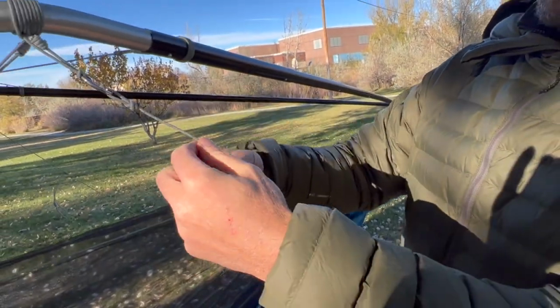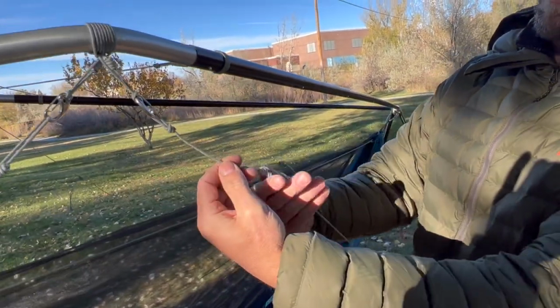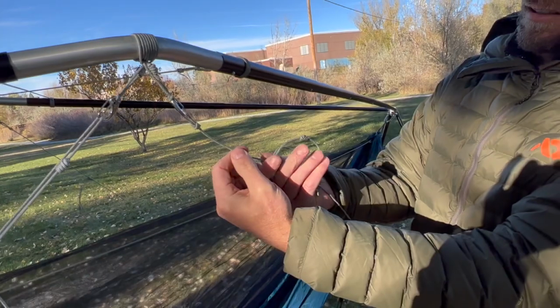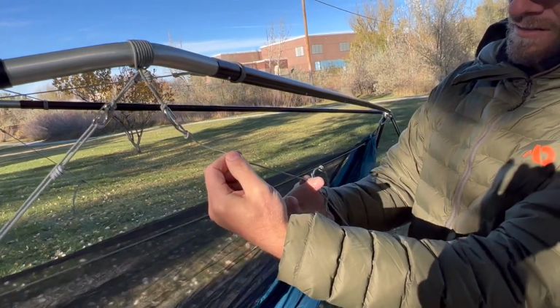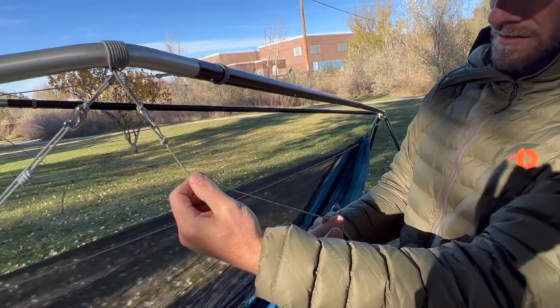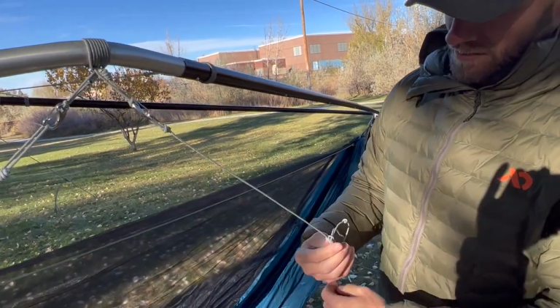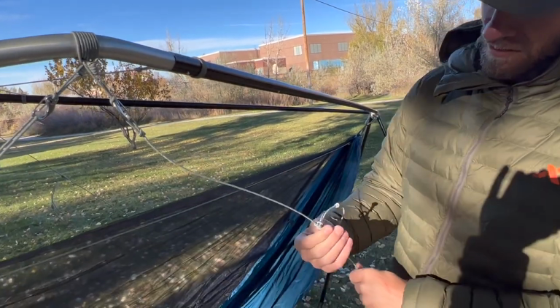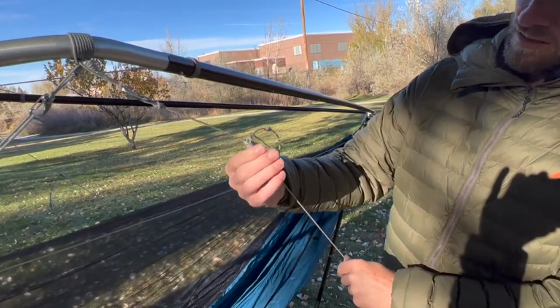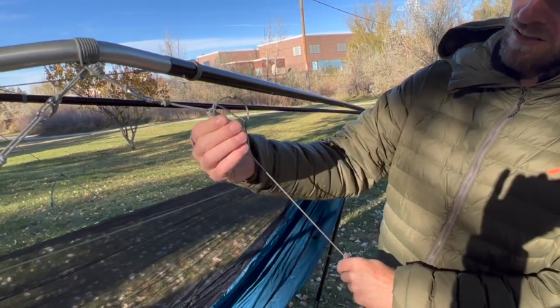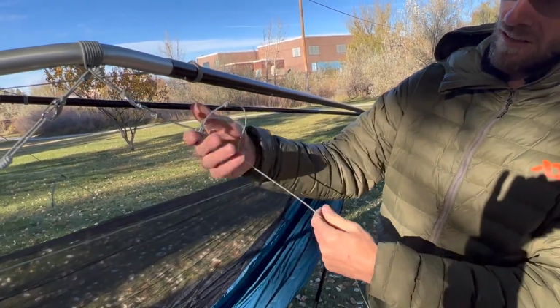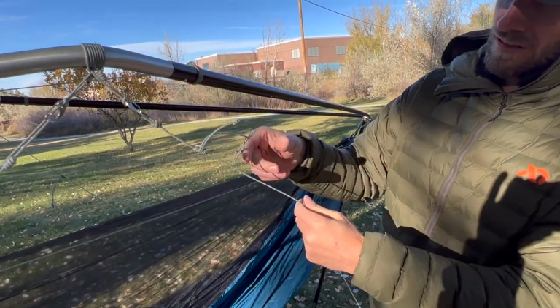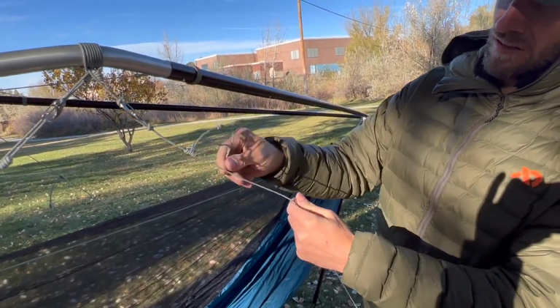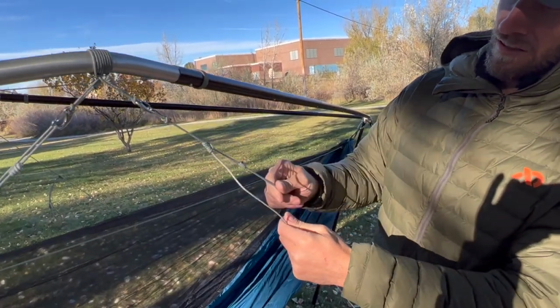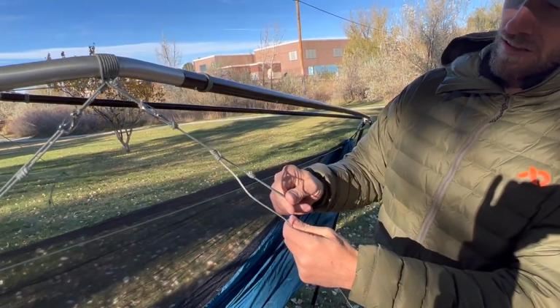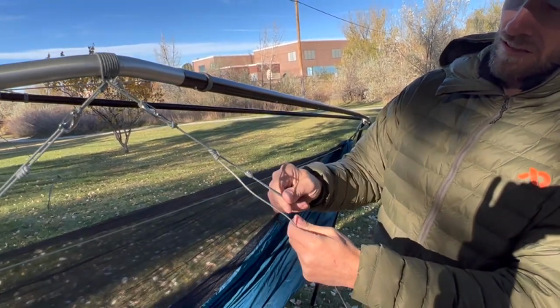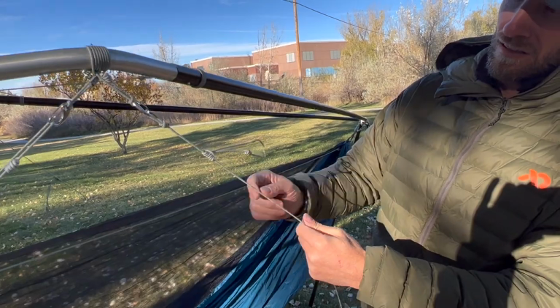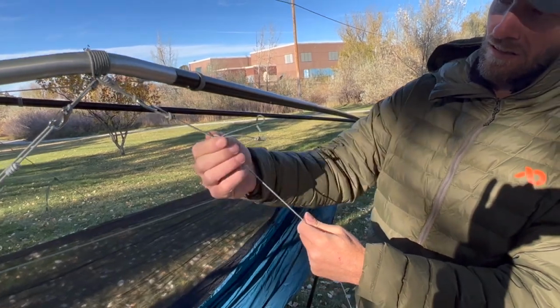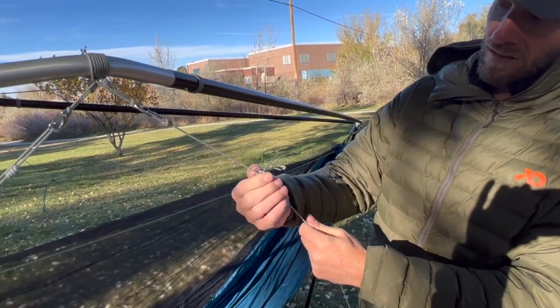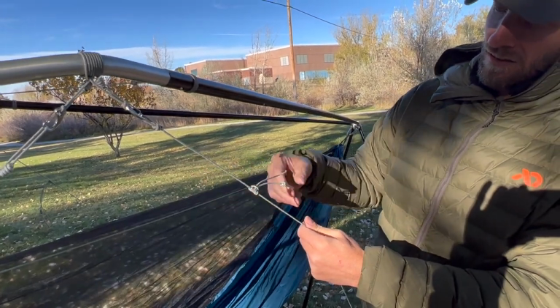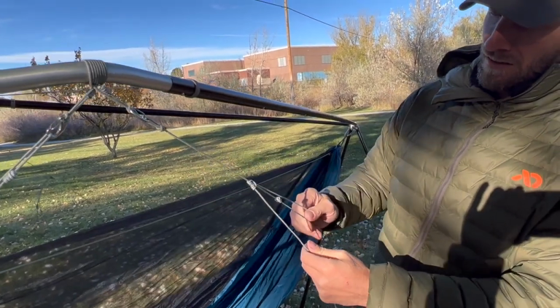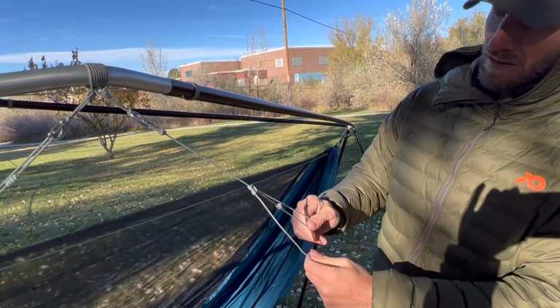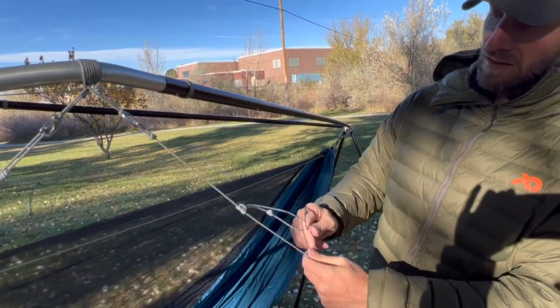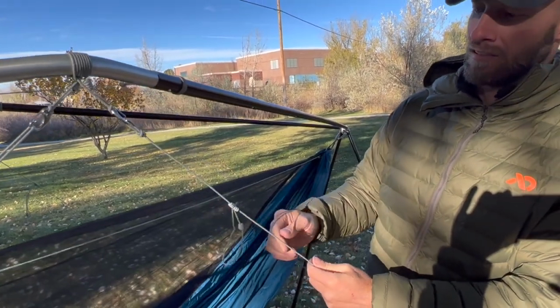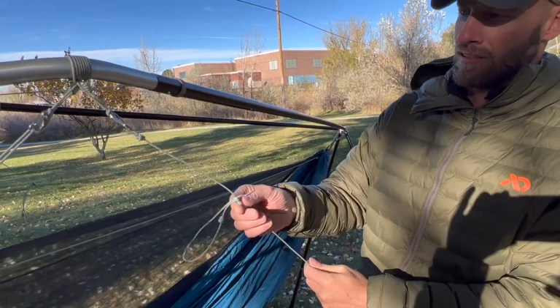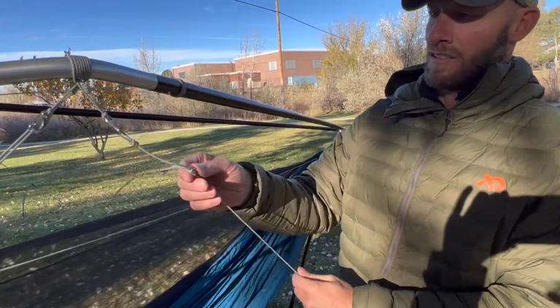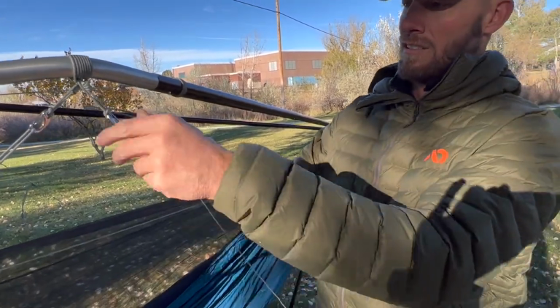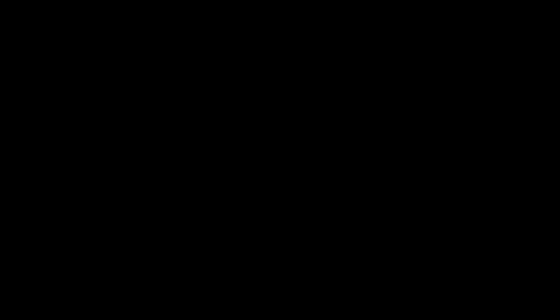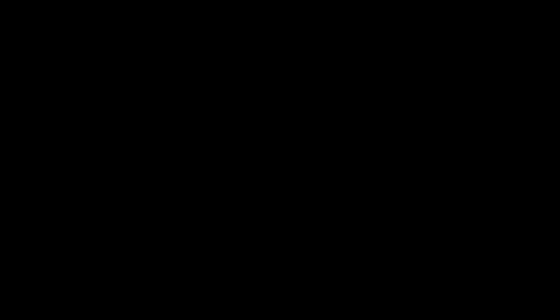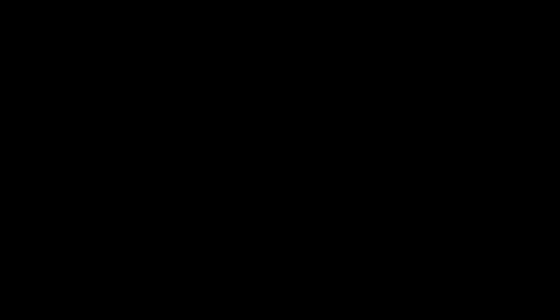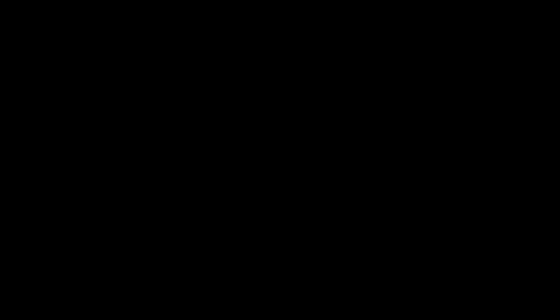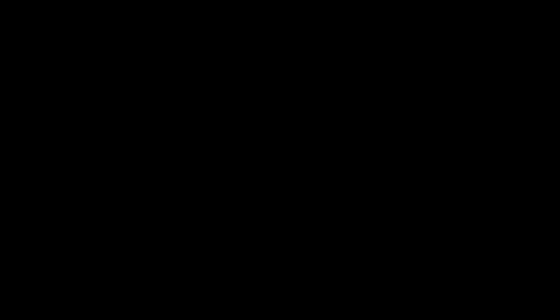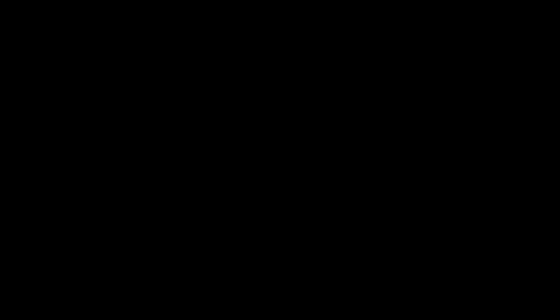That concludes this tutorial. Remember we are here to help. If there are other tutorials you would like us to make, let us know. Feel free to DM us on social media or email us with any questions or comments you may have. Happy hammocking!